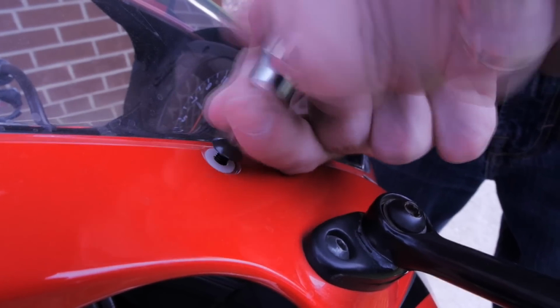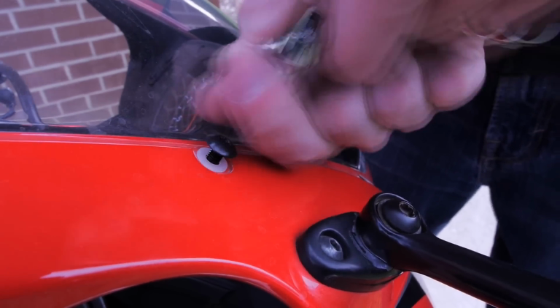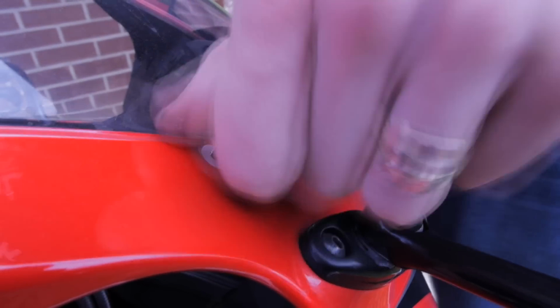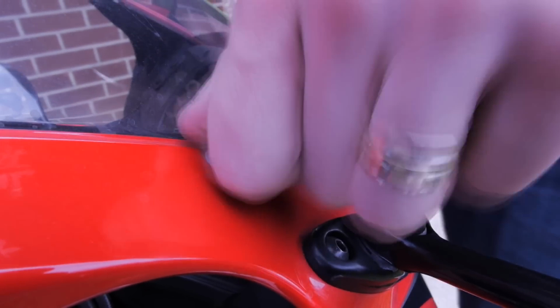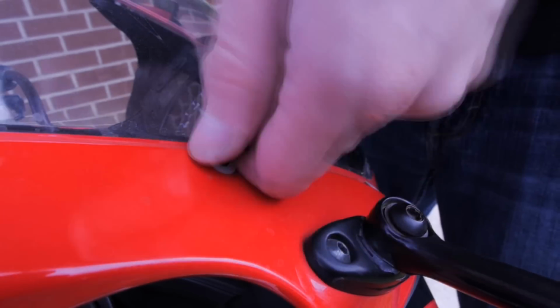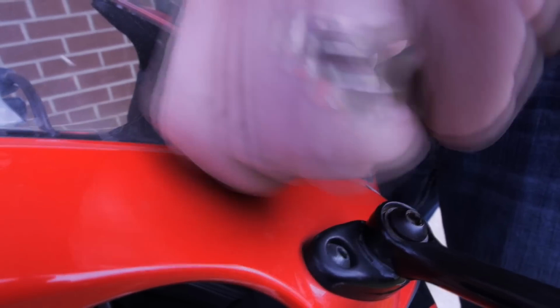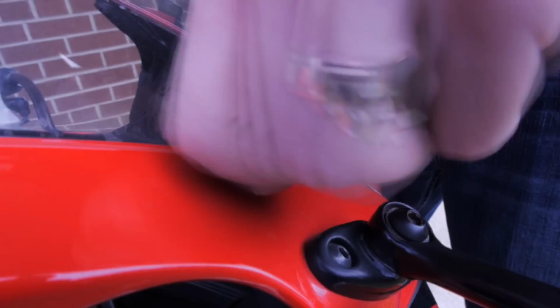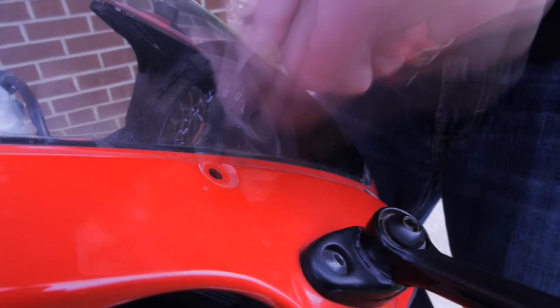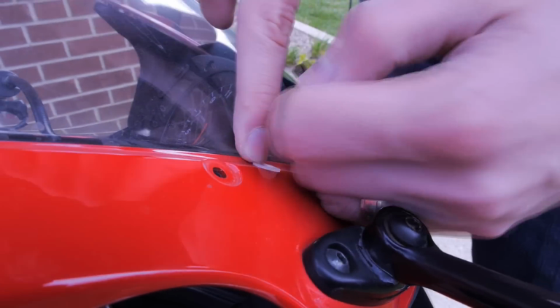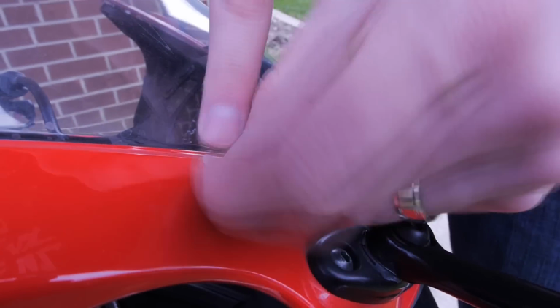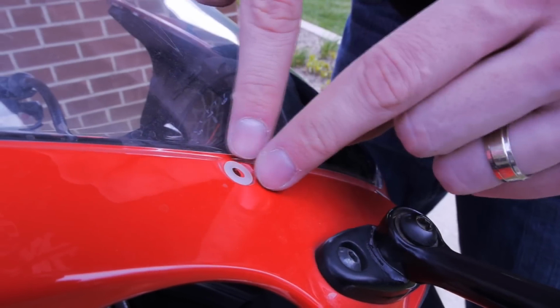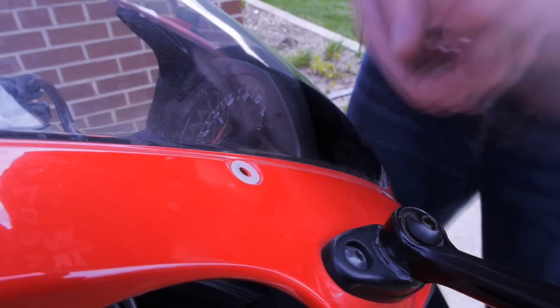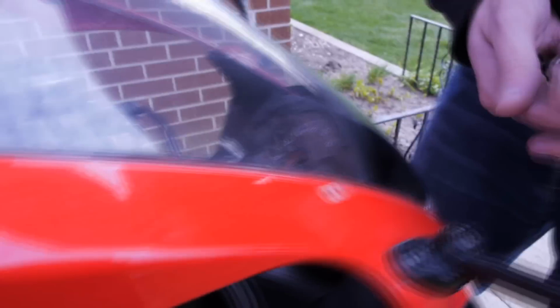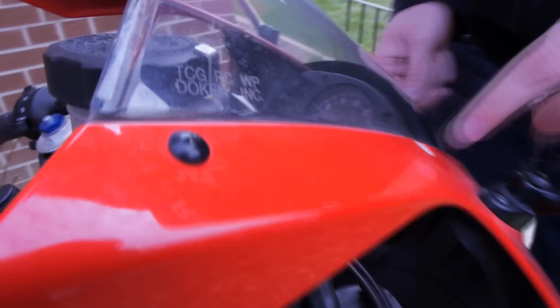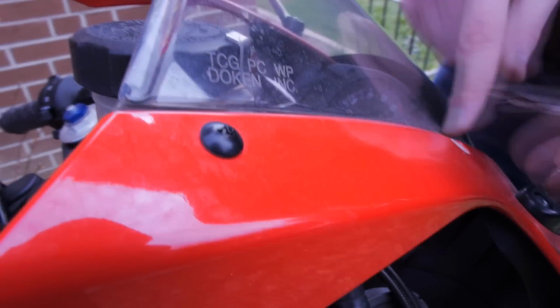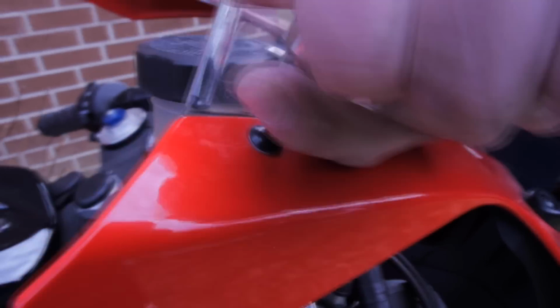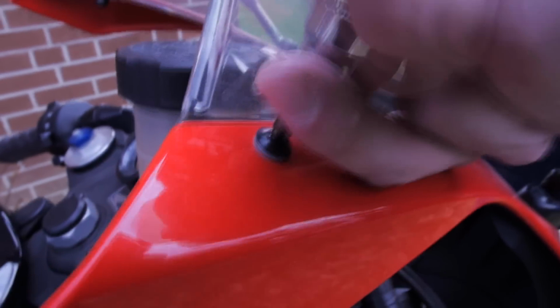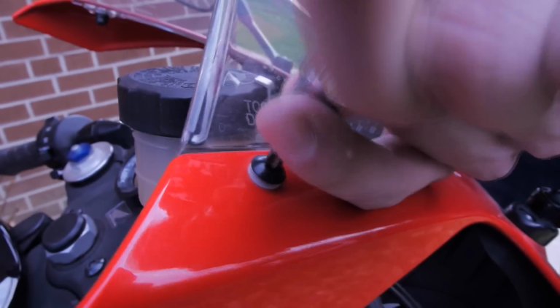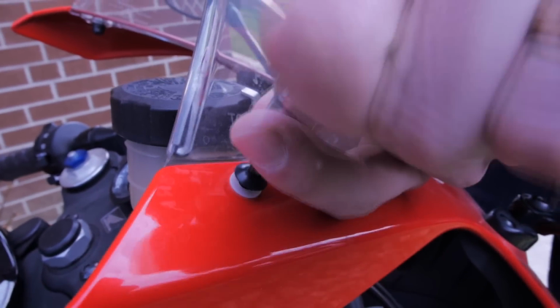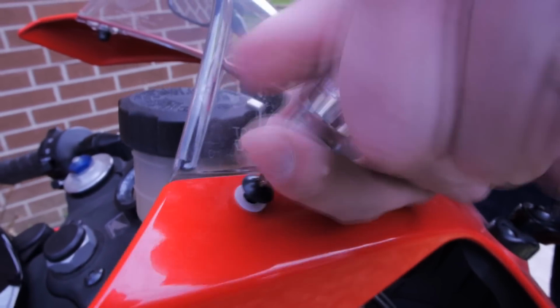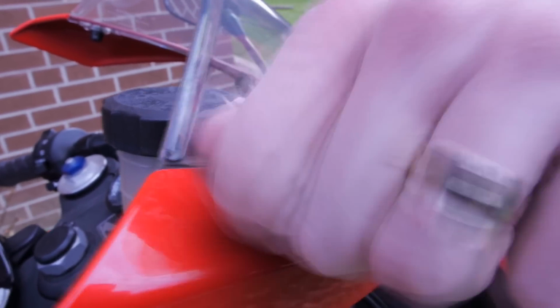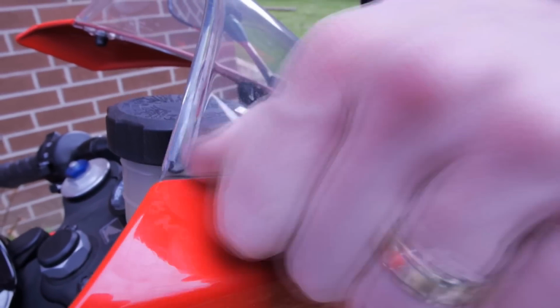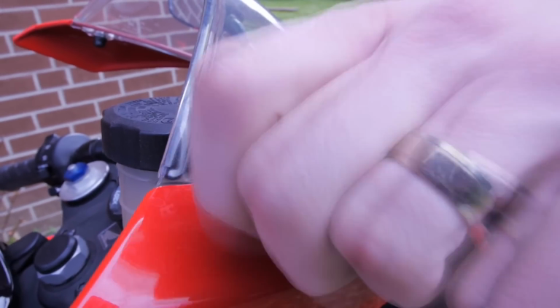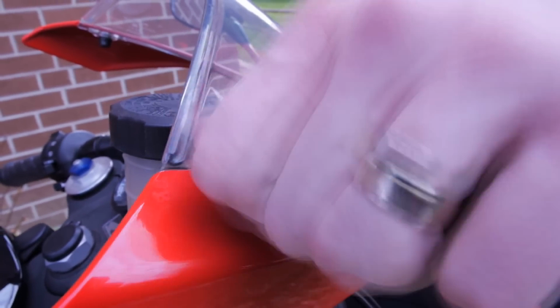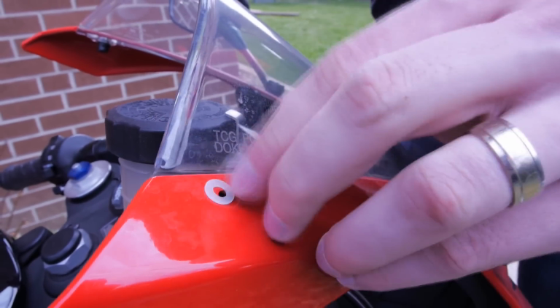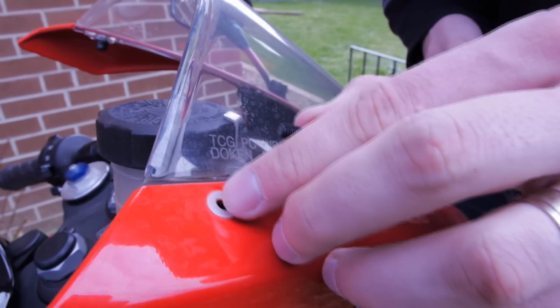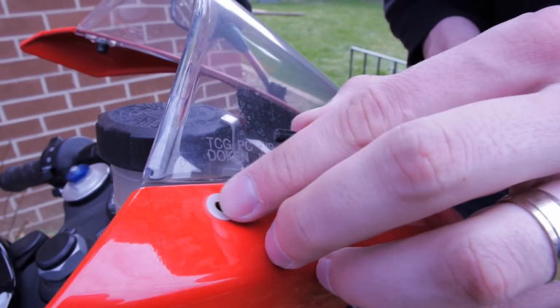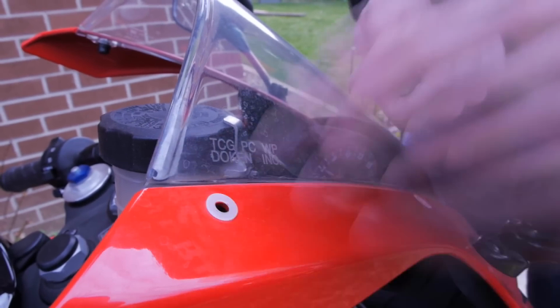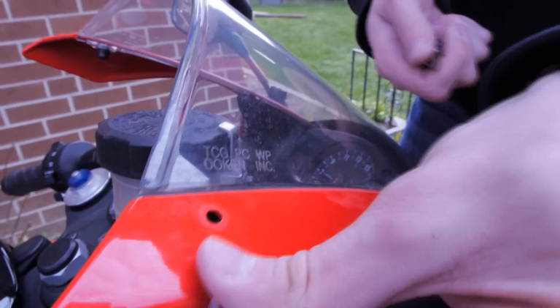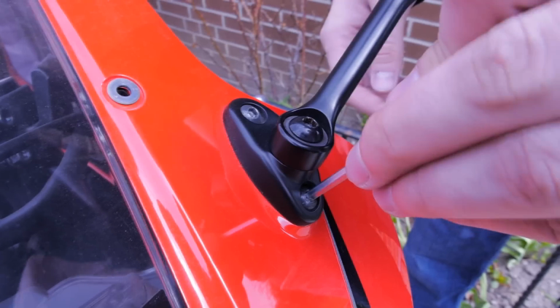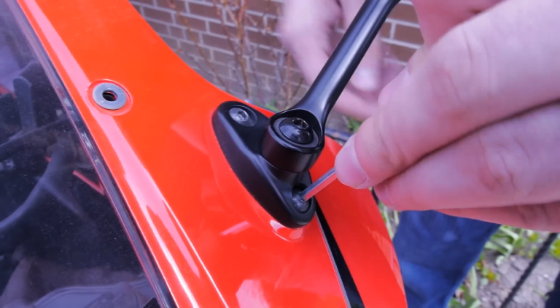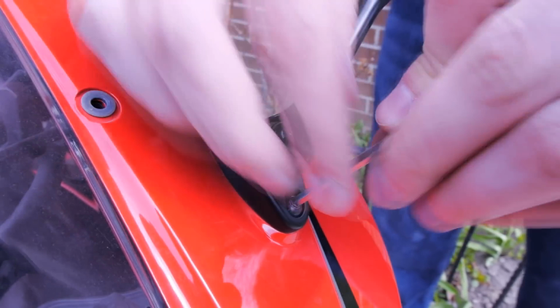If you pay attention here, you can see a washer under the screw. I unscrew it and then the washer kind of comes out with it, so be careful and don't lose those.